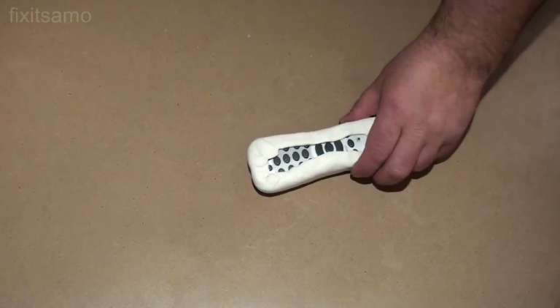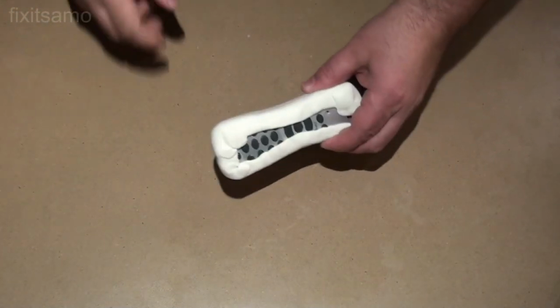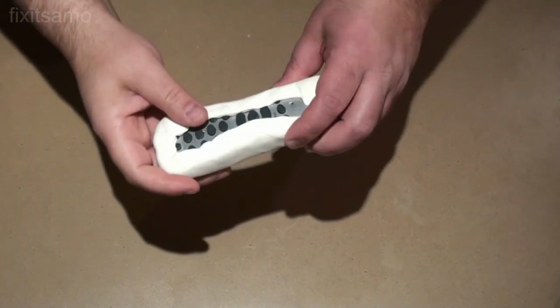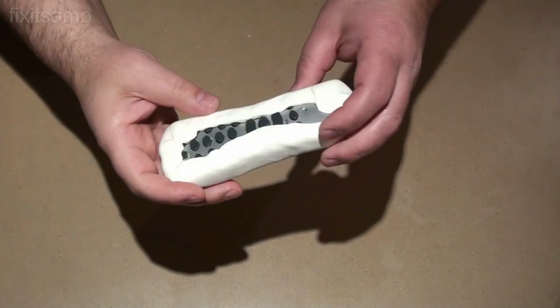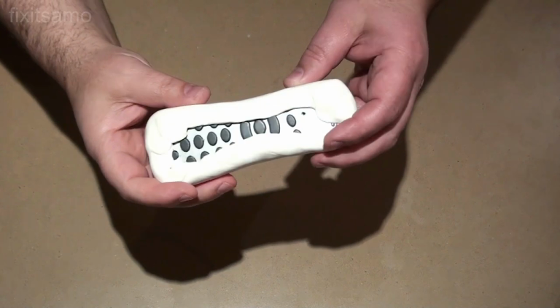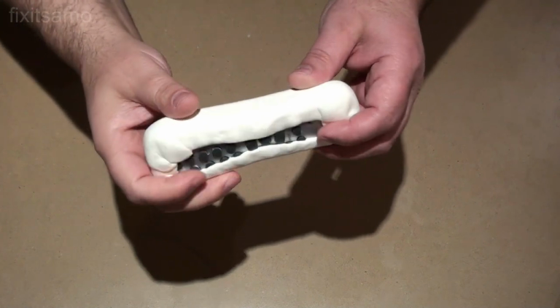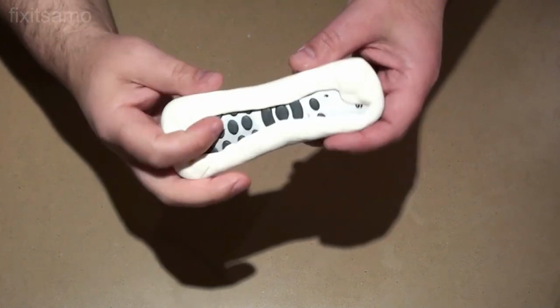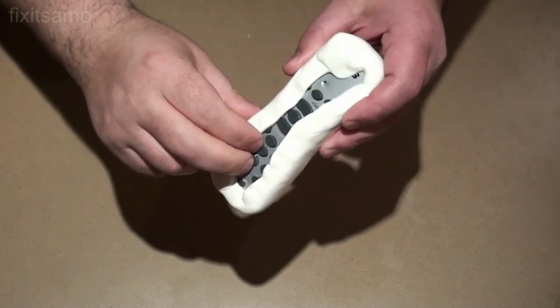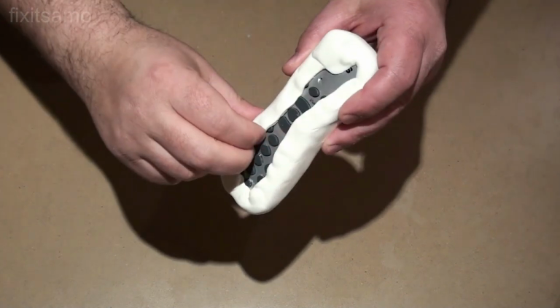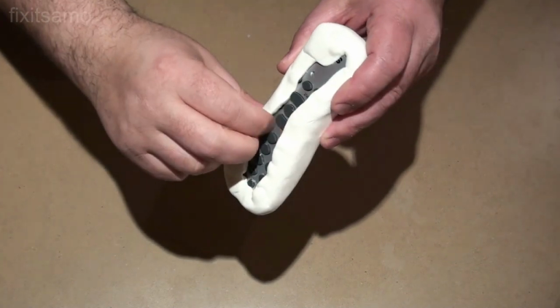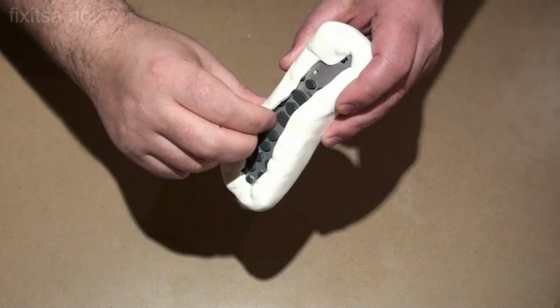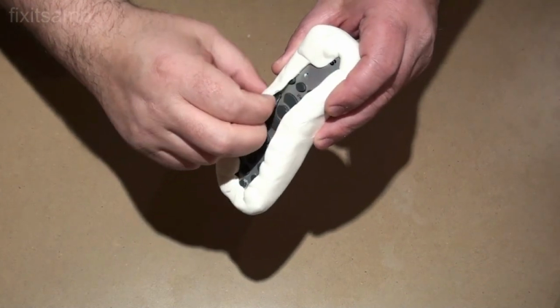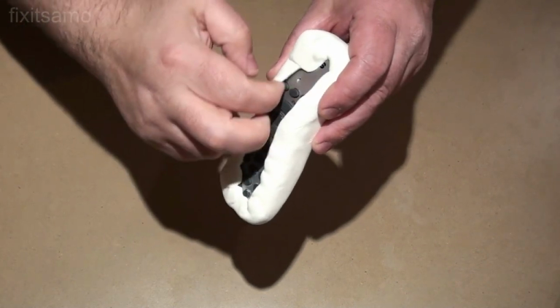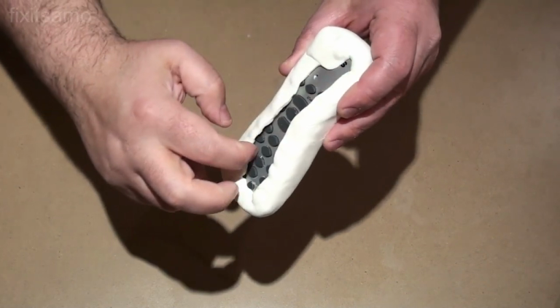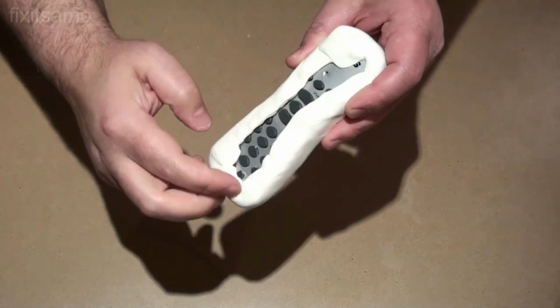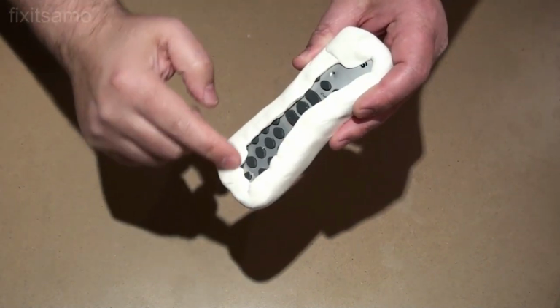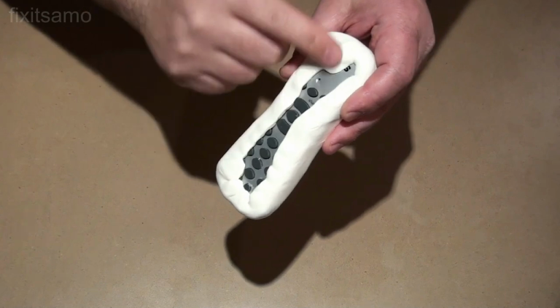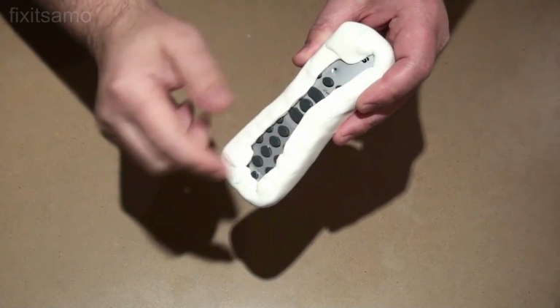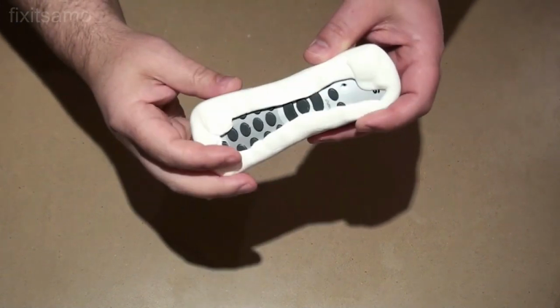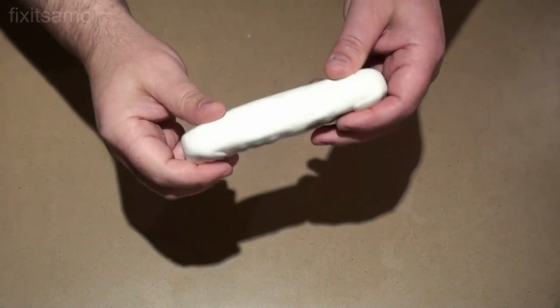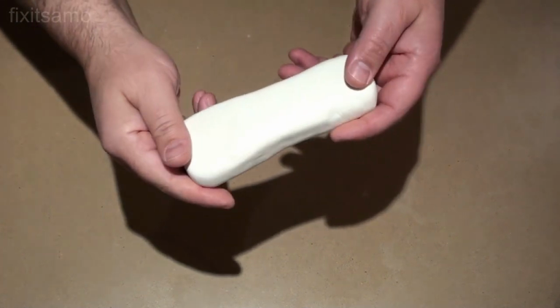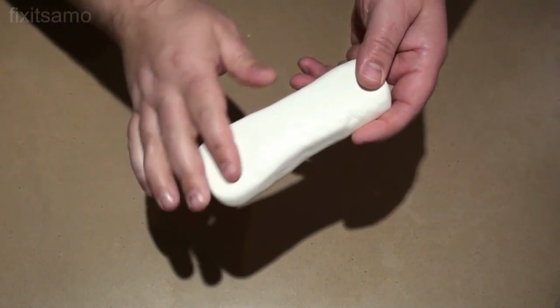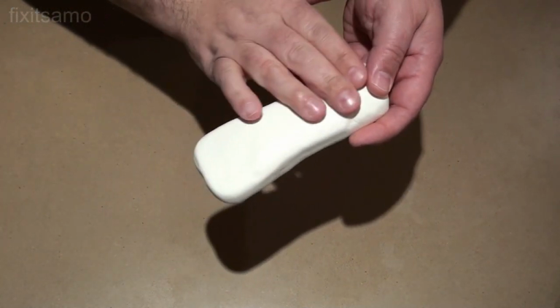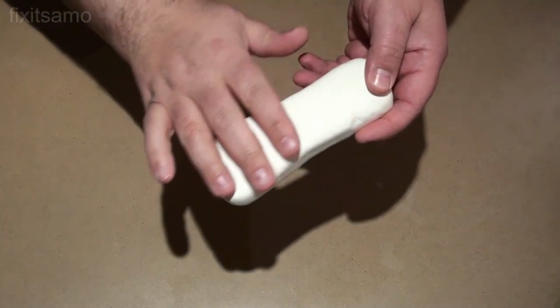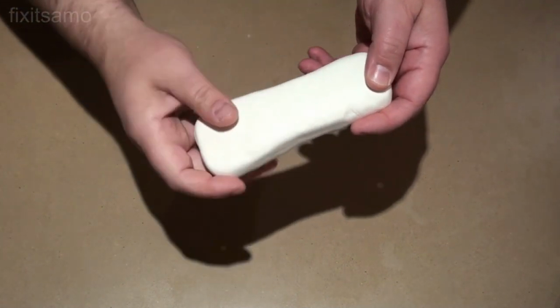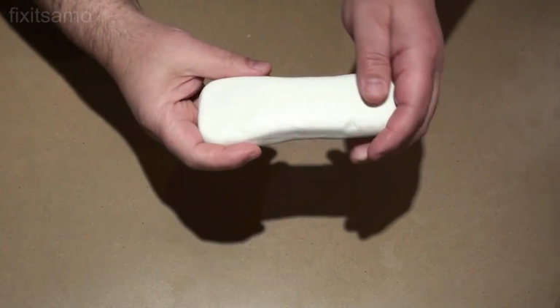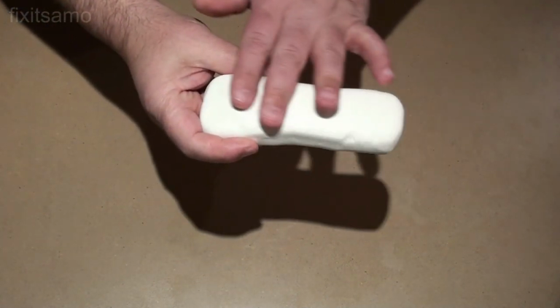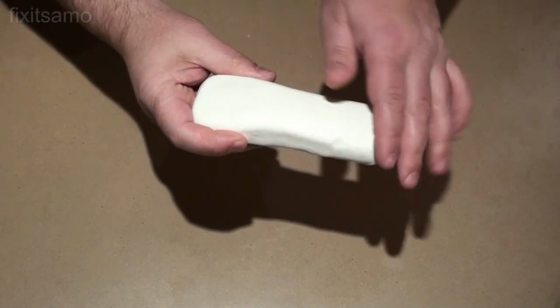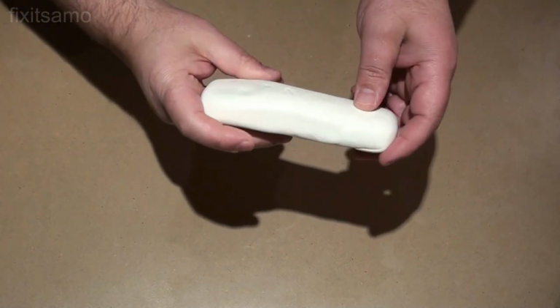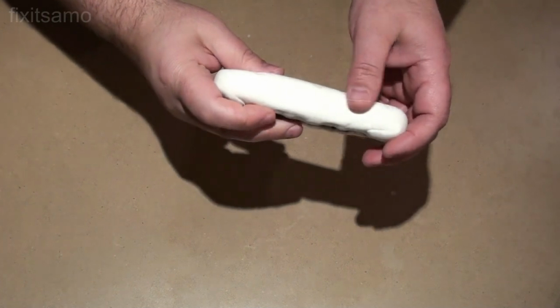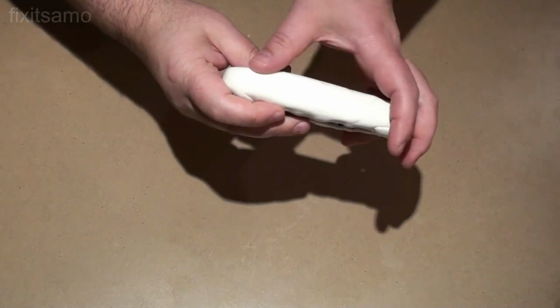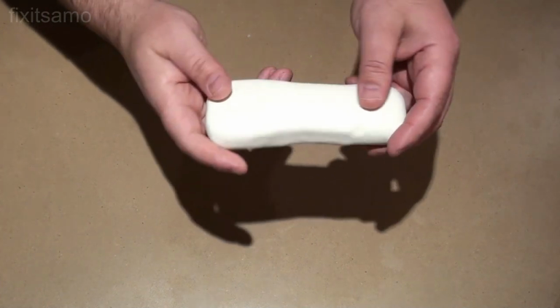After six hours, as you see now it's dry. All that's left to do is to cut the edges and do some finishing touches for the backside.